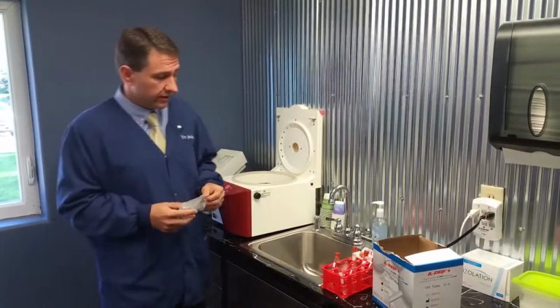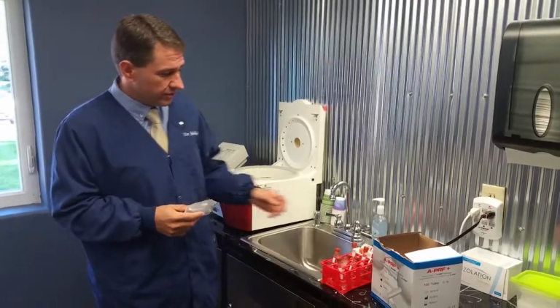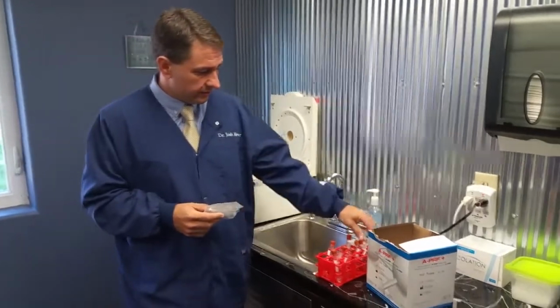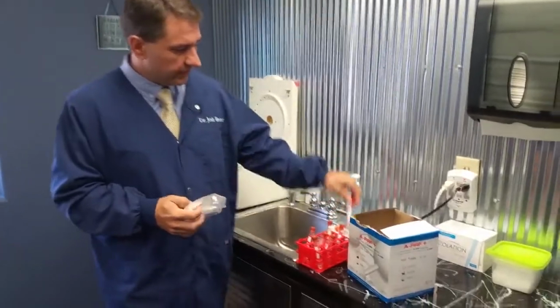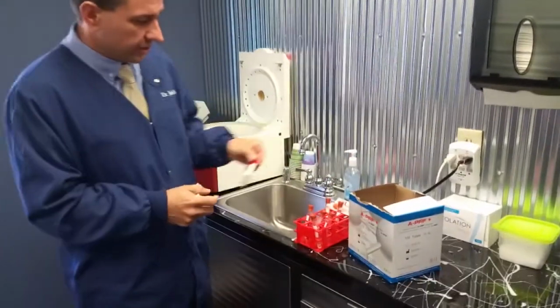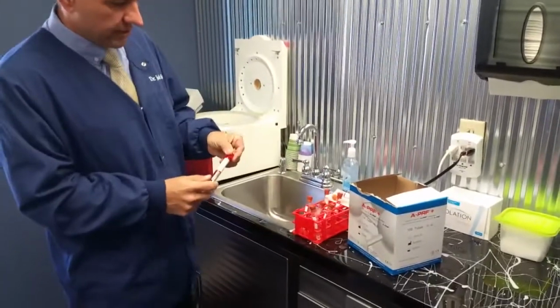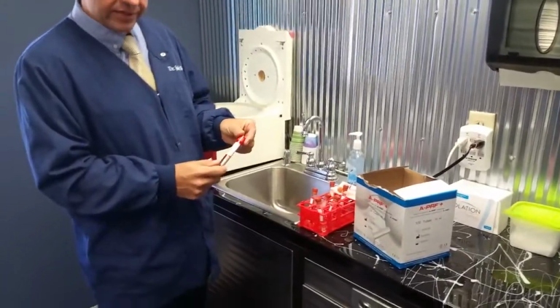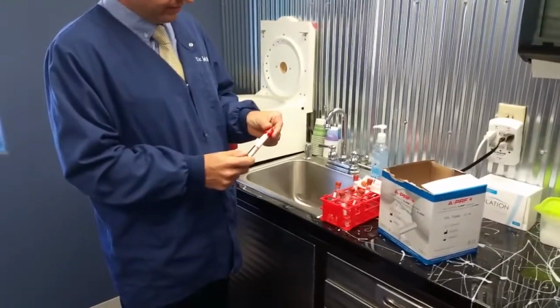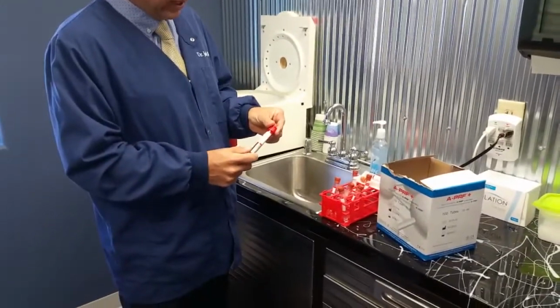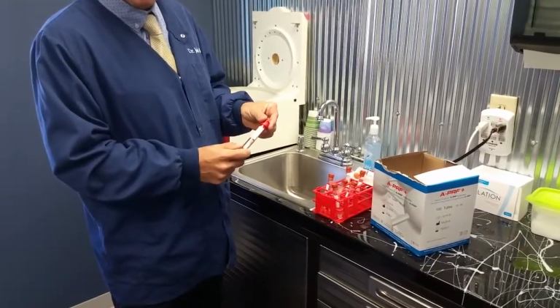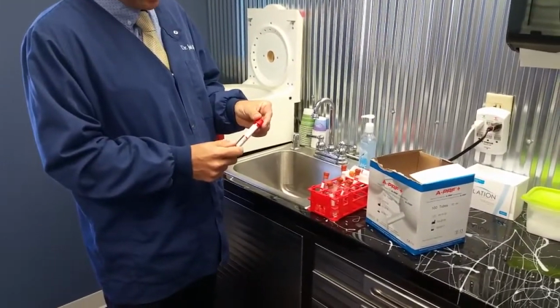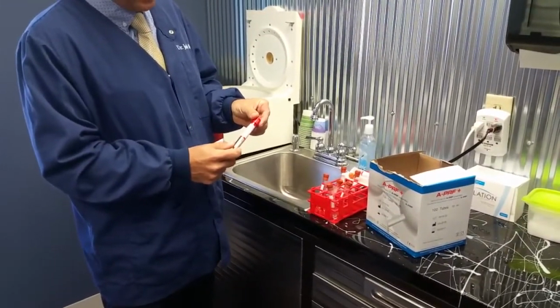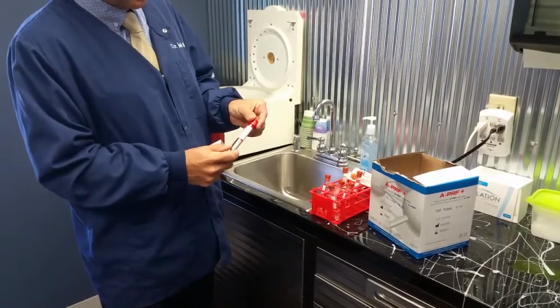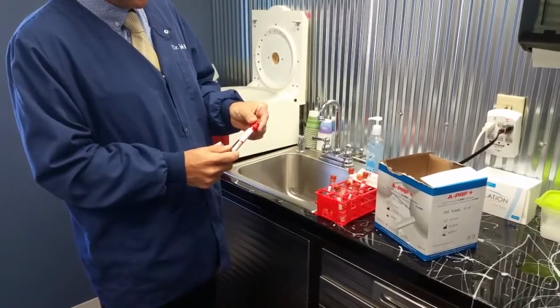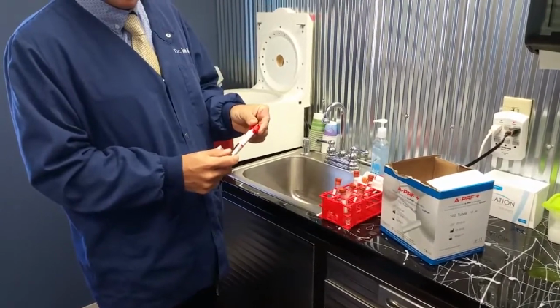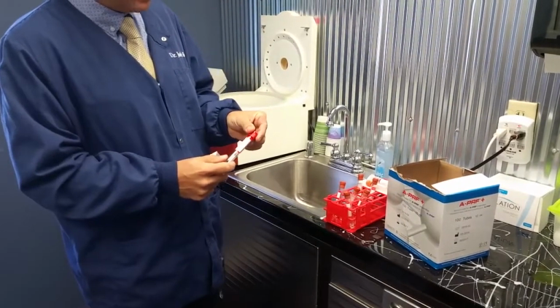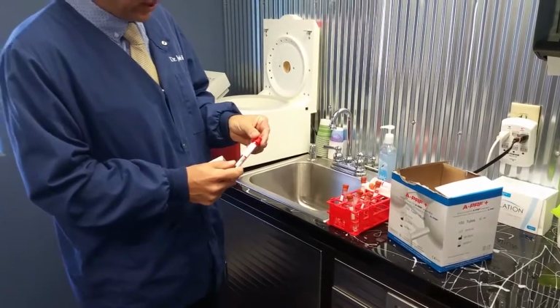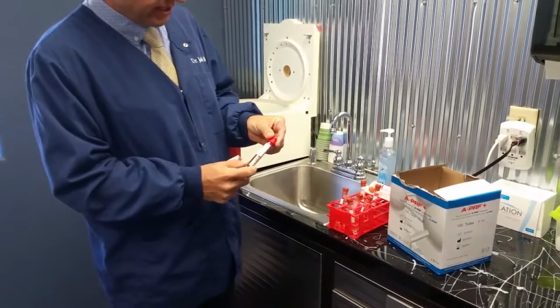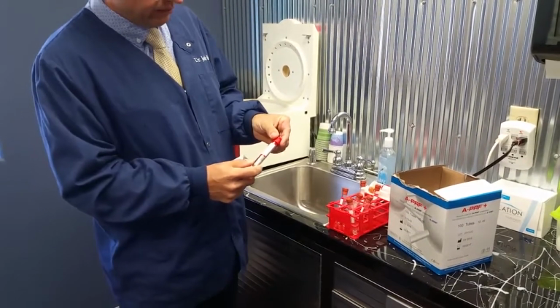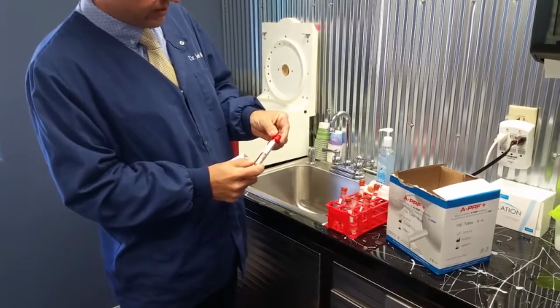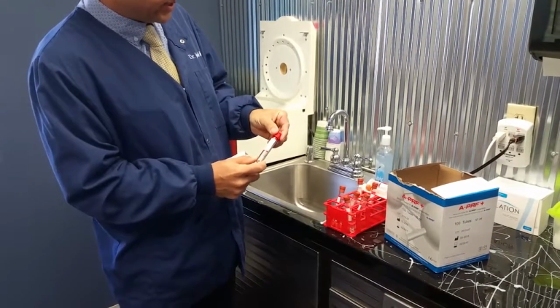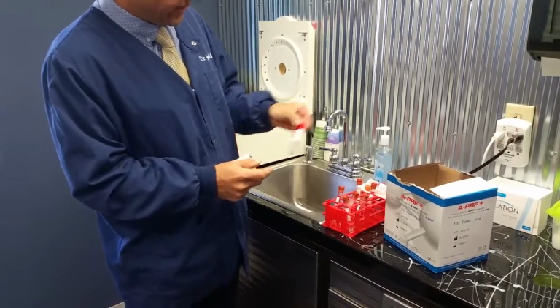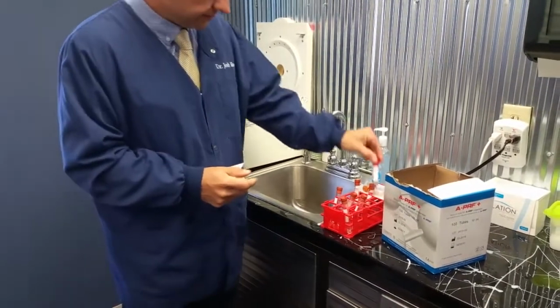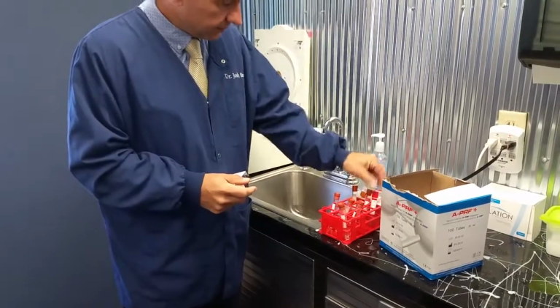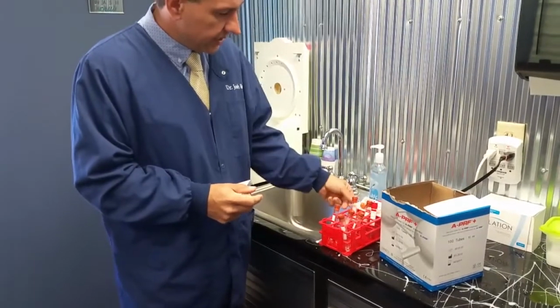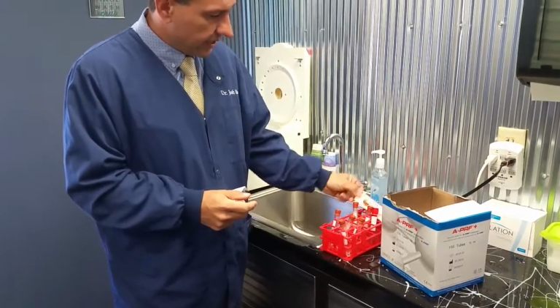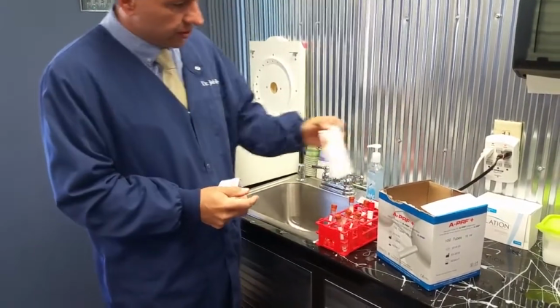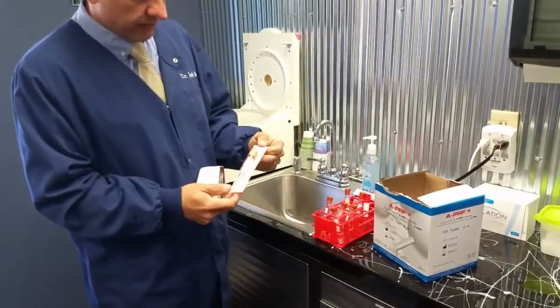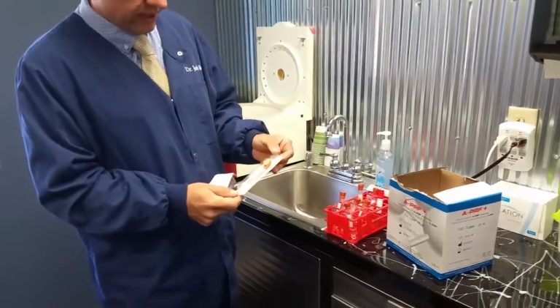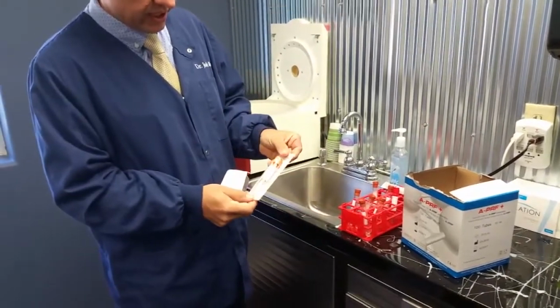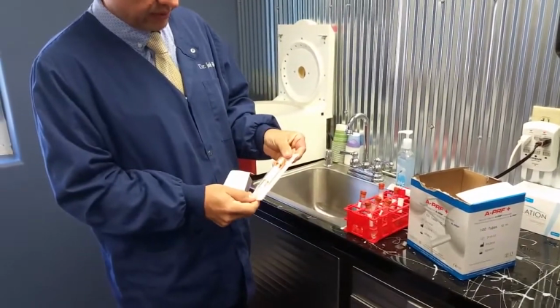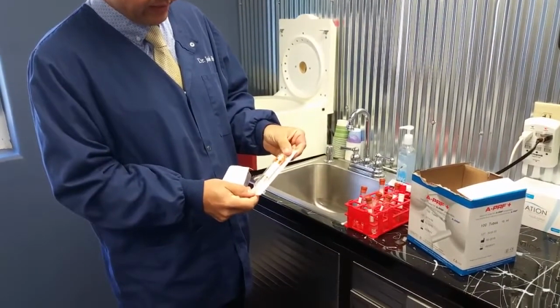If you look at the tubes, Dr. Schockern has a red tube, and this is the regular advanced platelet-rich fibrin which he basically brought to us here in the States and France. And then he's got an orange tube for injectable platelet-rich fibrin.